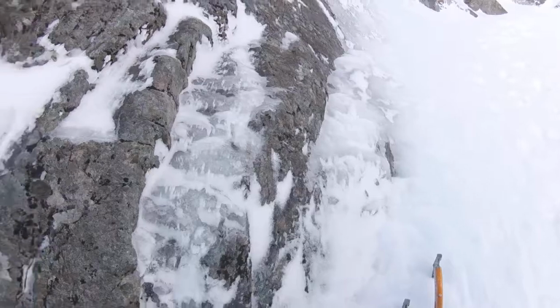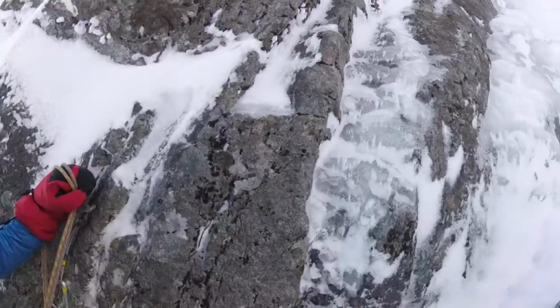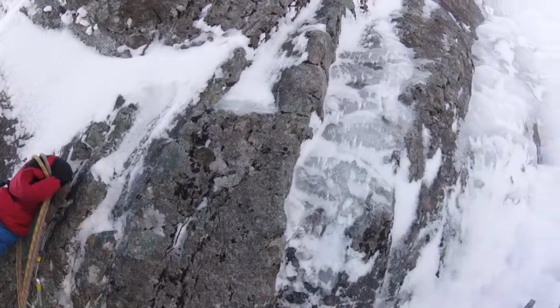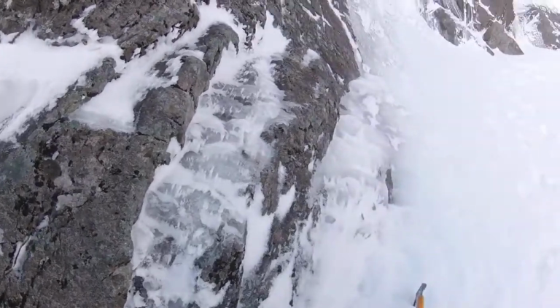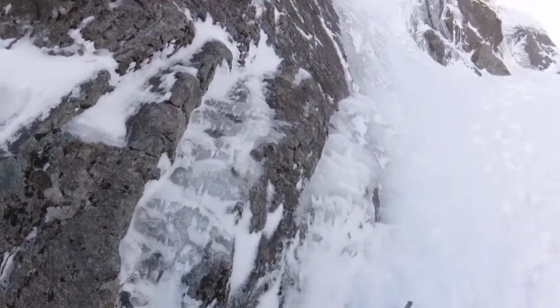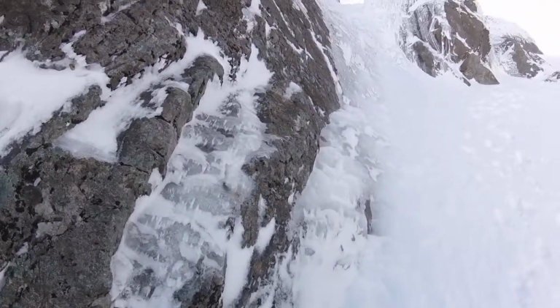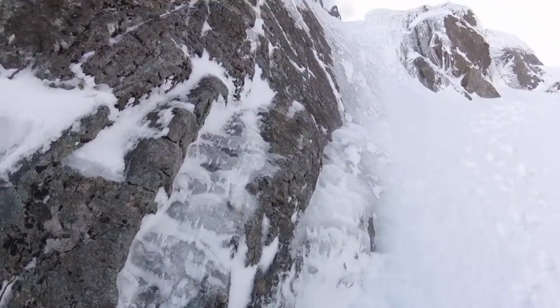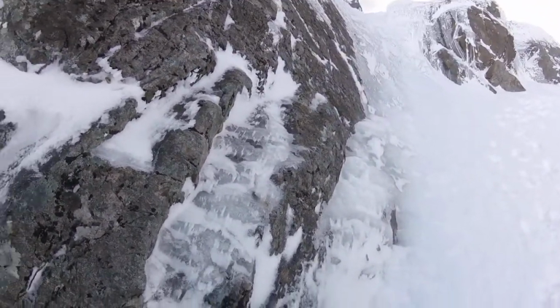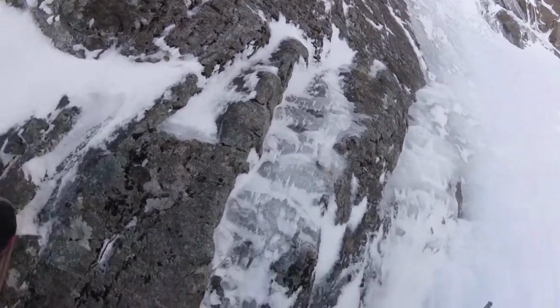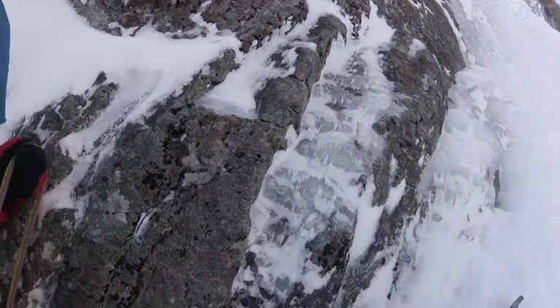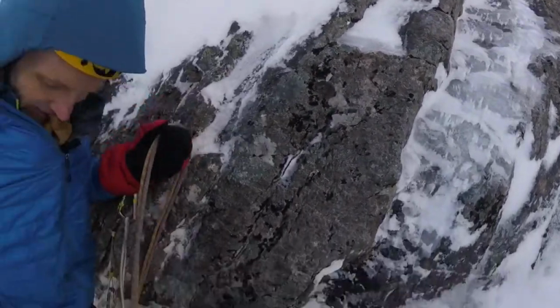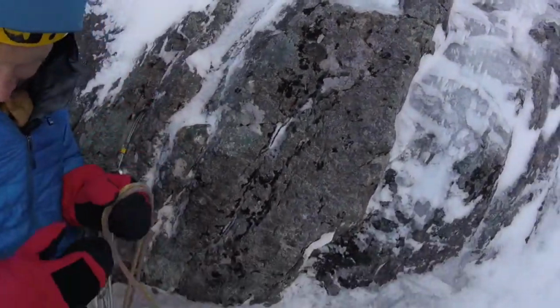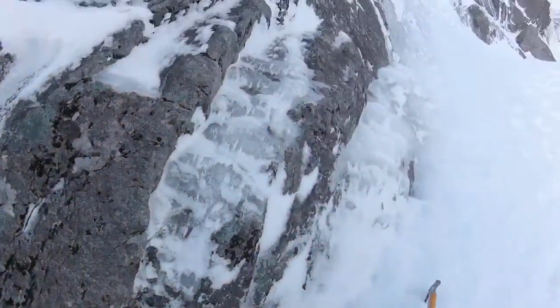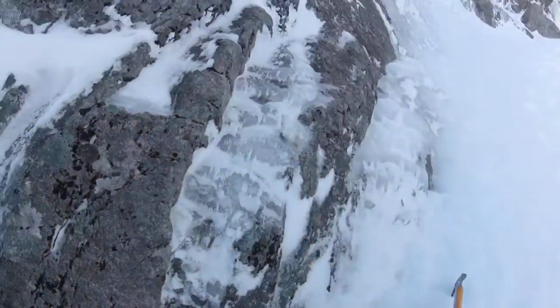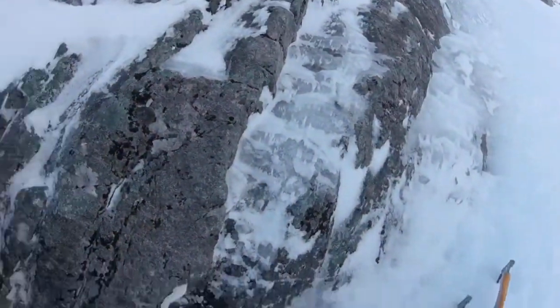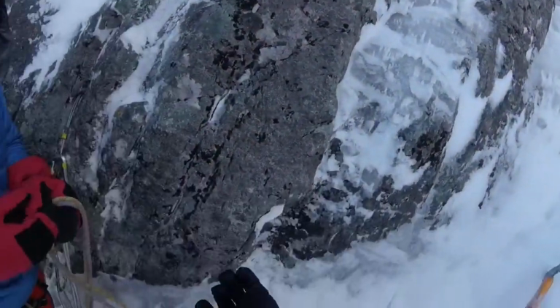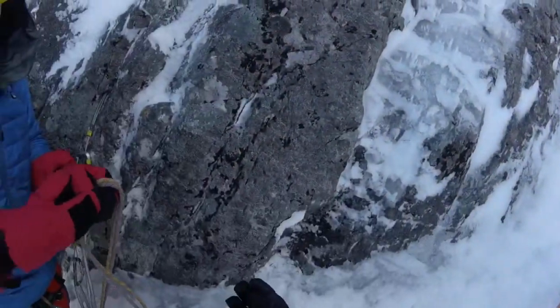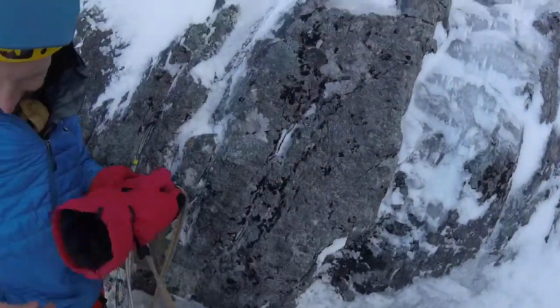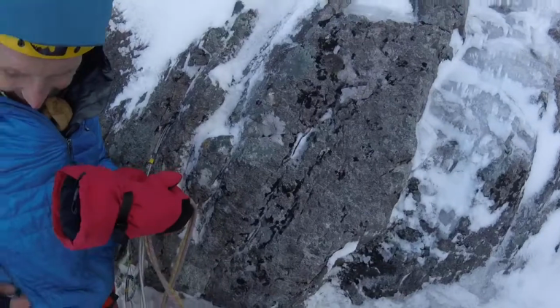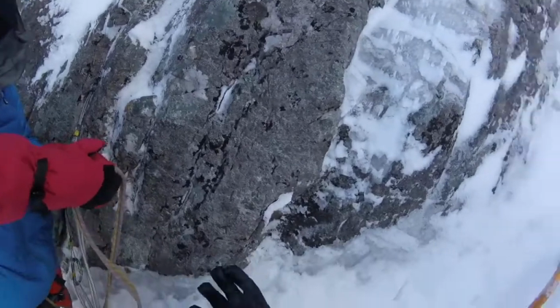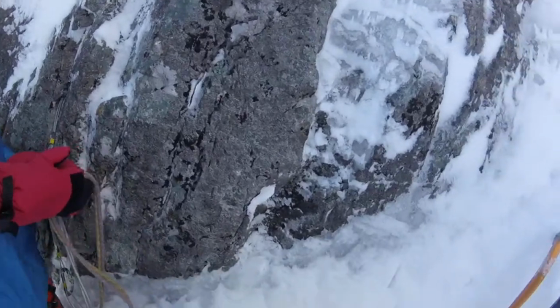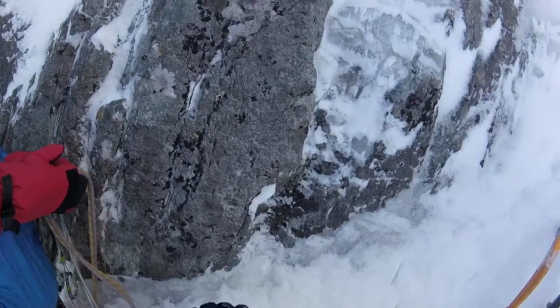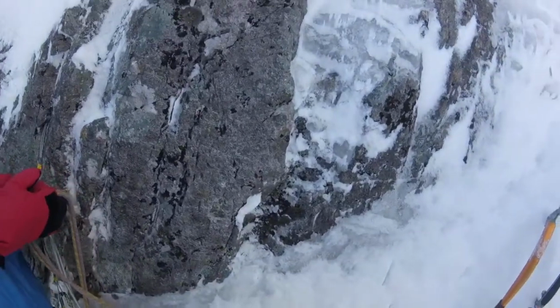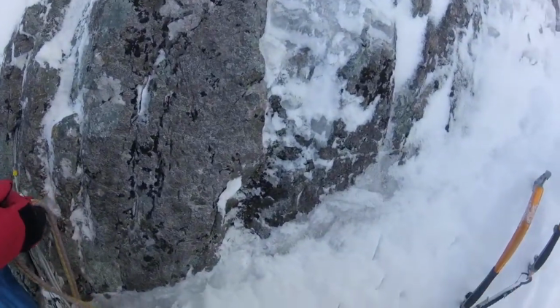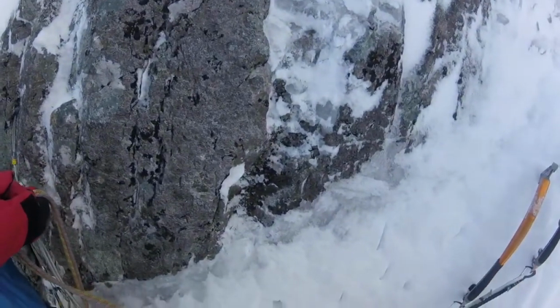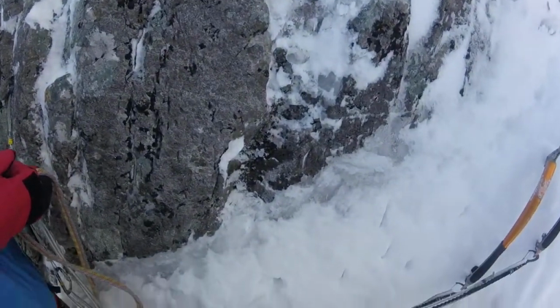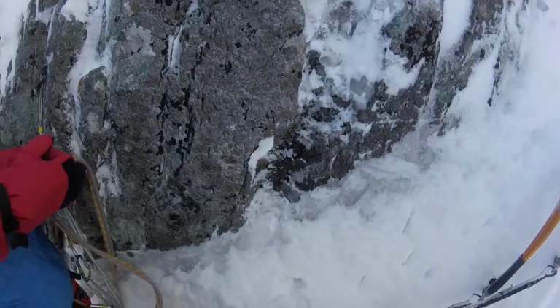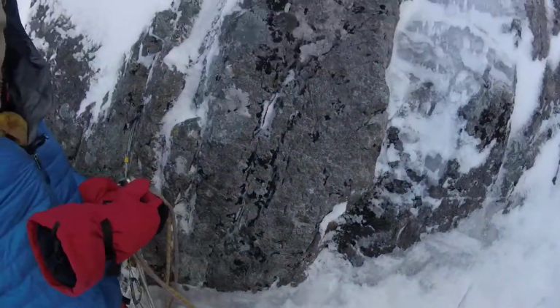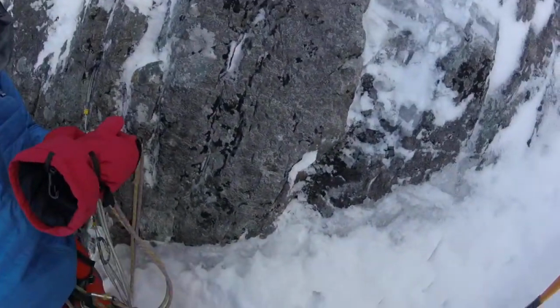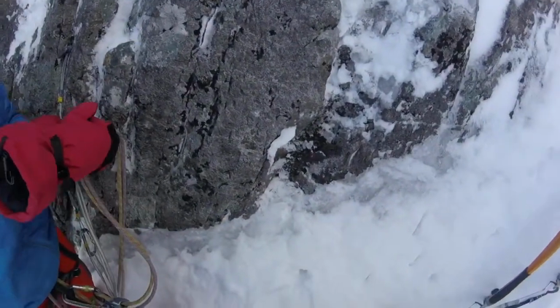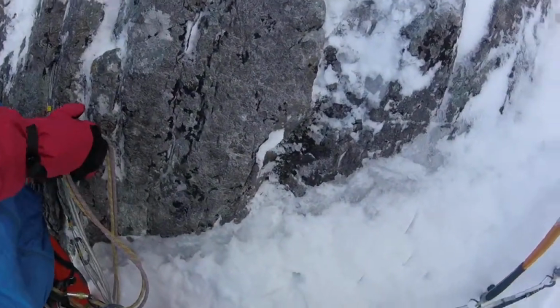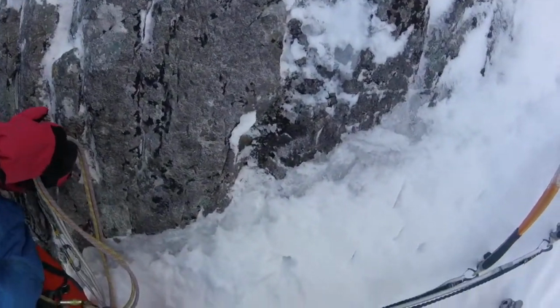We are on Observatory Buttress. Jeremy, please tell us where we are and where we've been for our fans back at home.